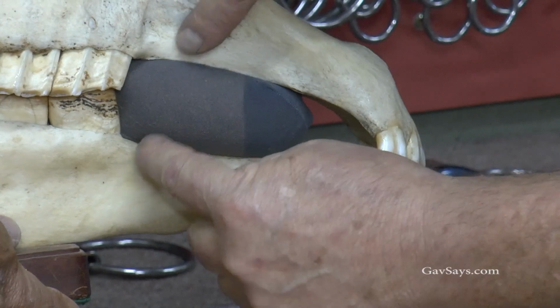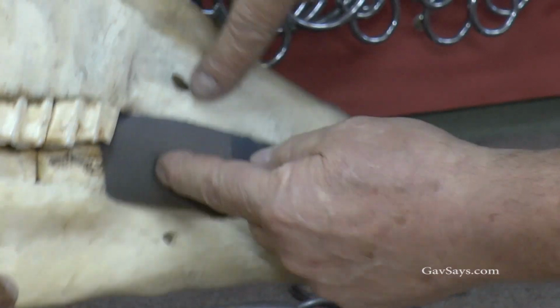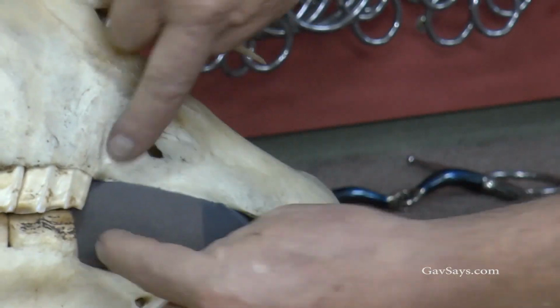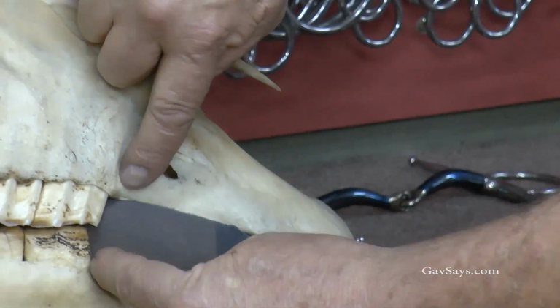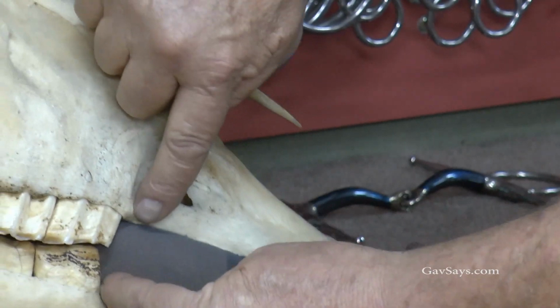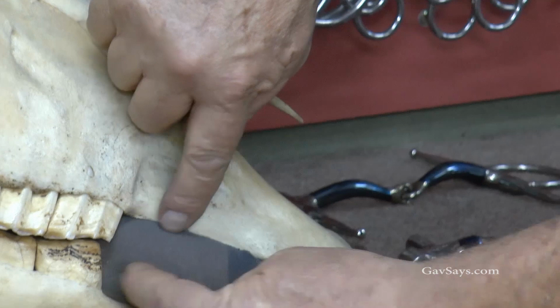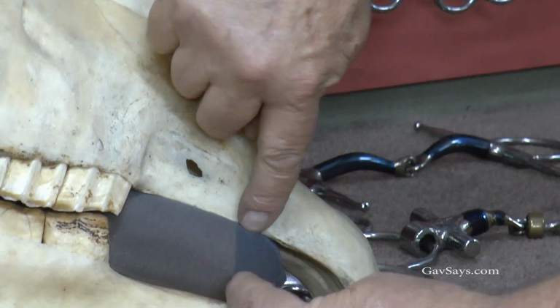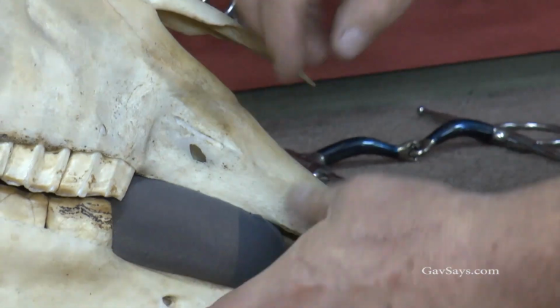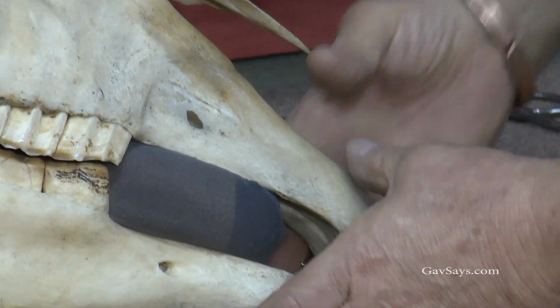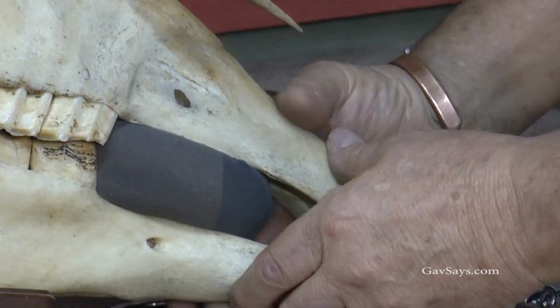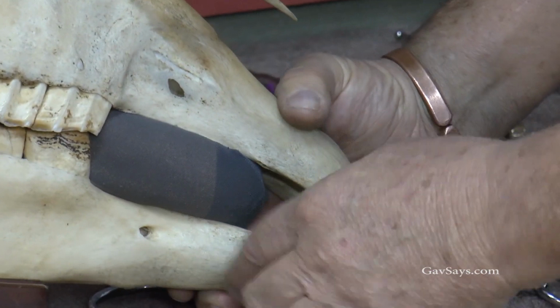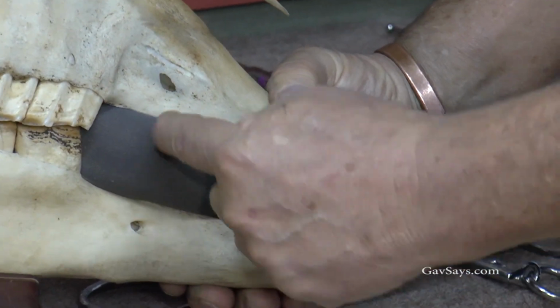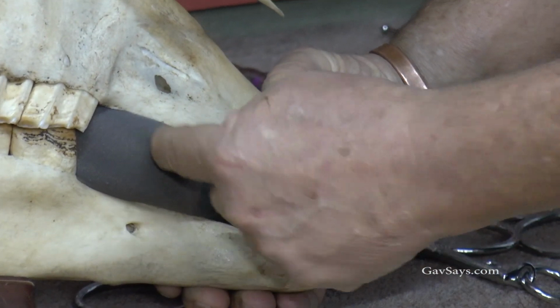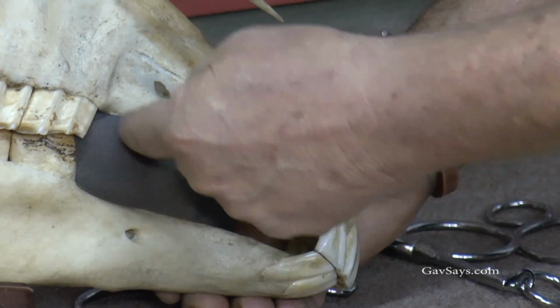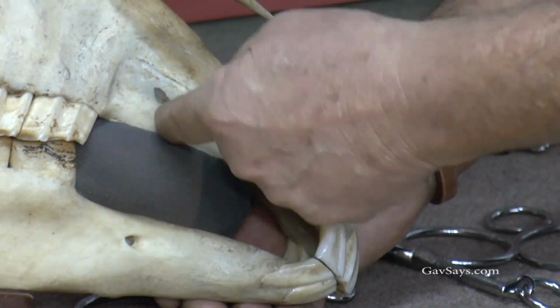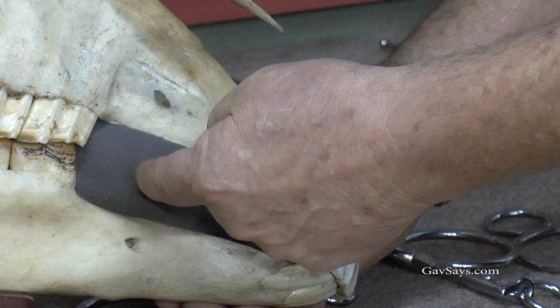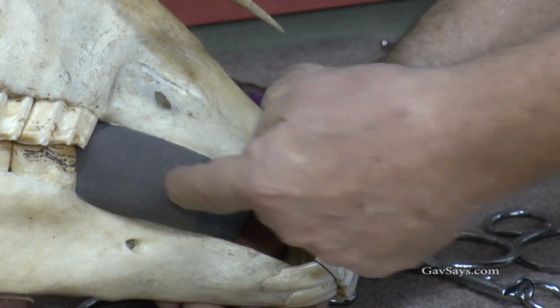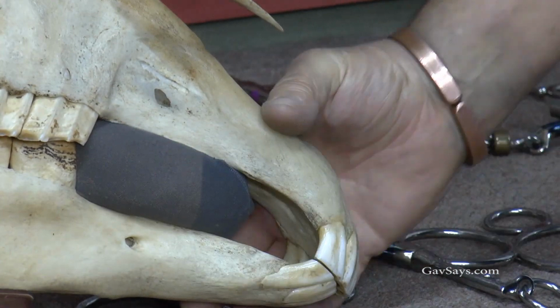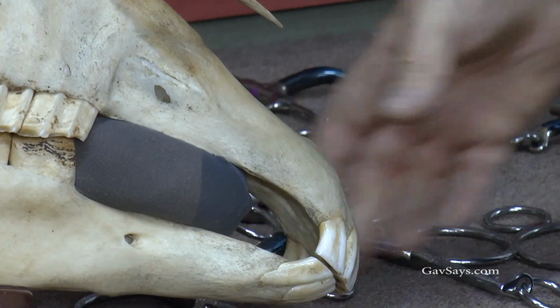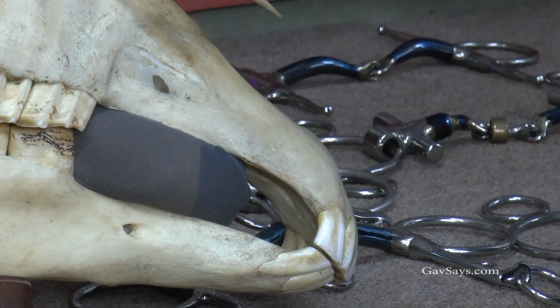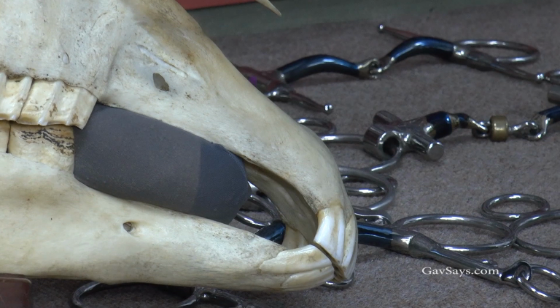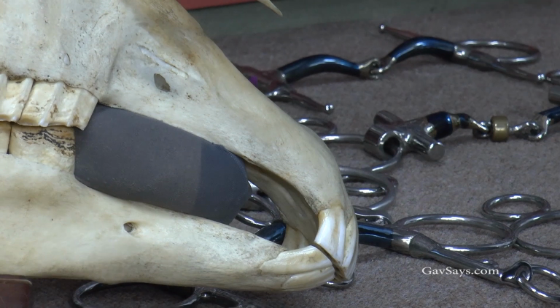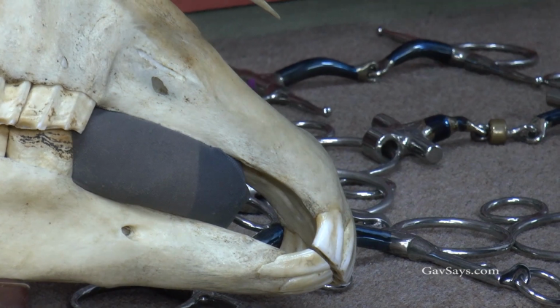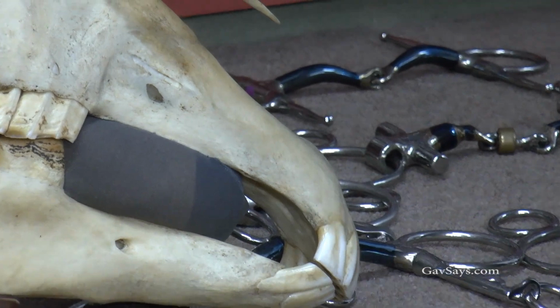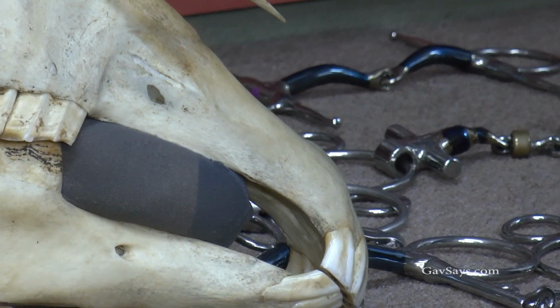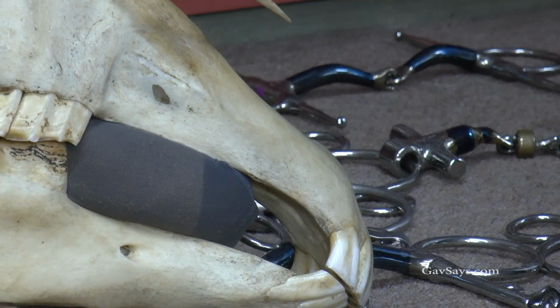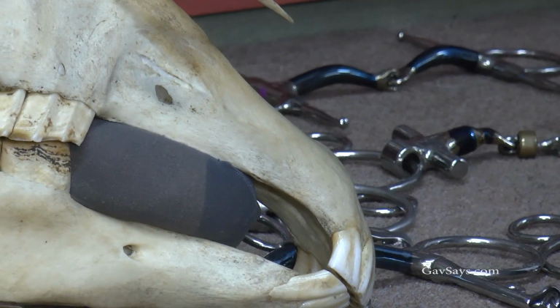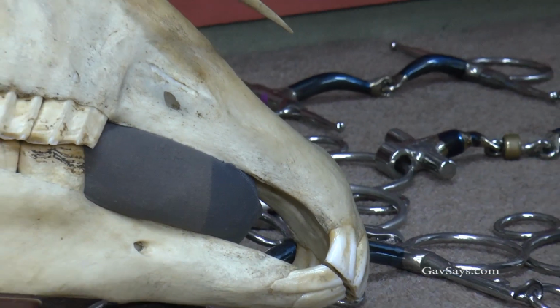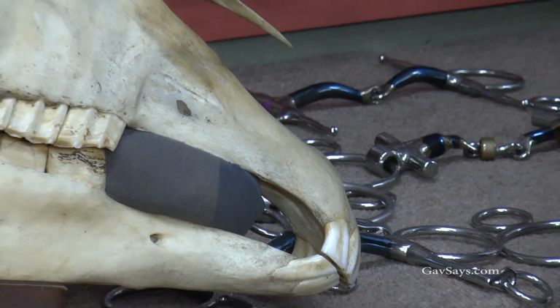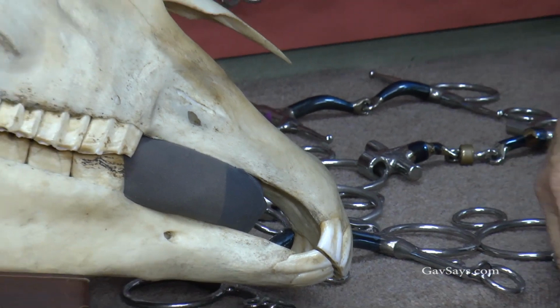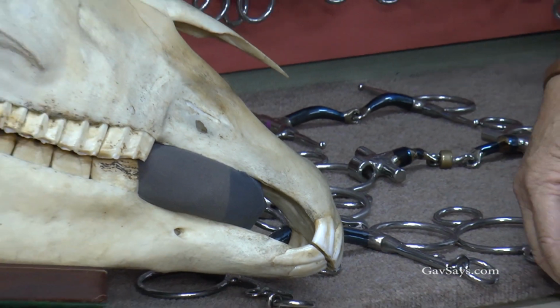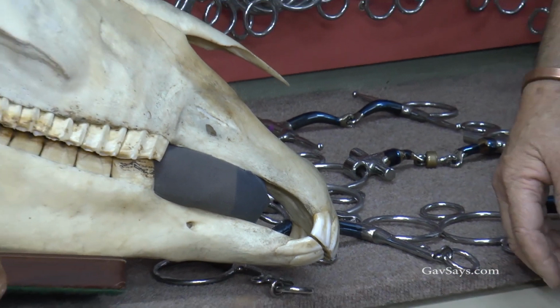Now, obviously you've got all your flesh there, but when the mouth is closed, have a look at the gap between the bars. It's generally the thickness of a man's forefinger, which is 16 millimeters.